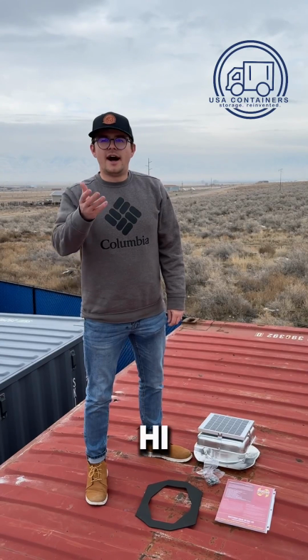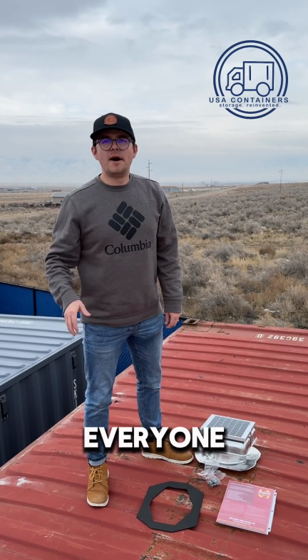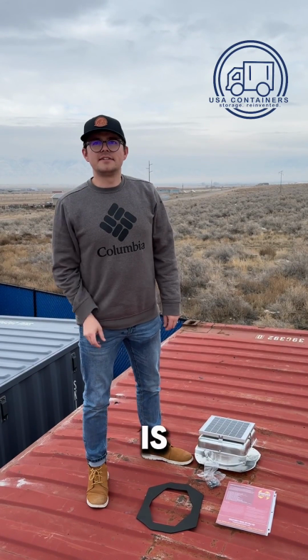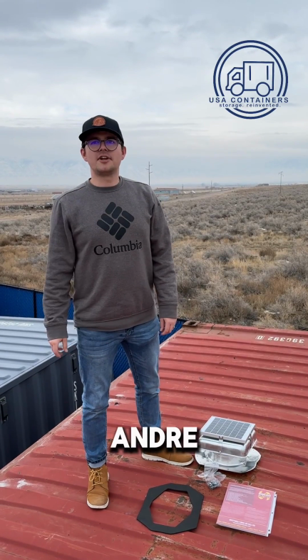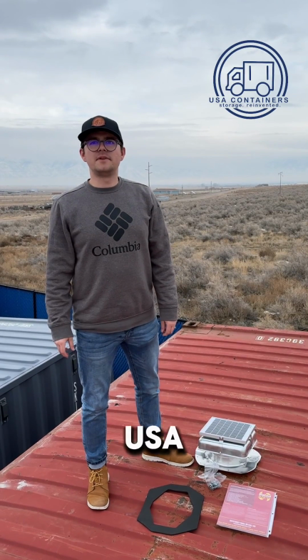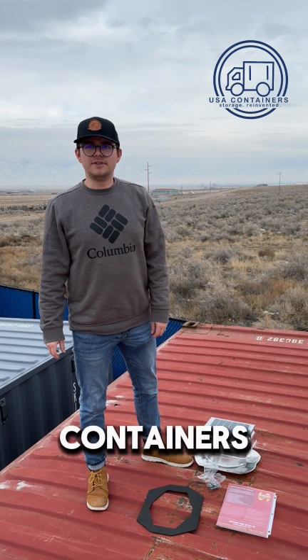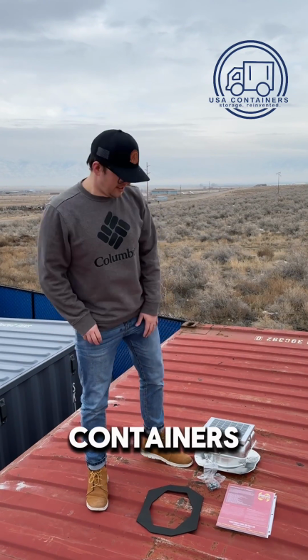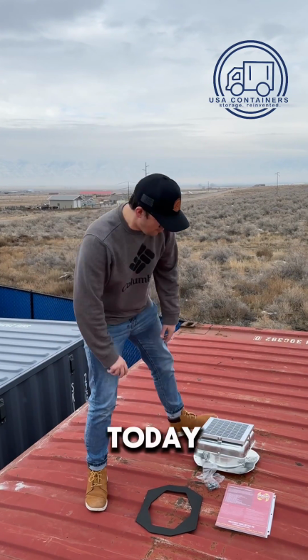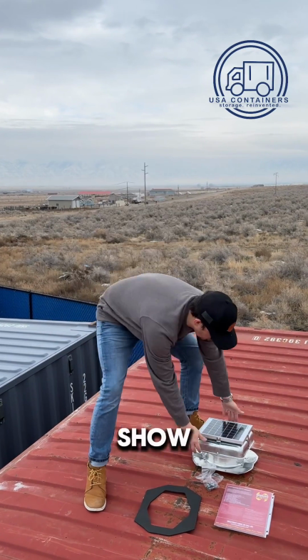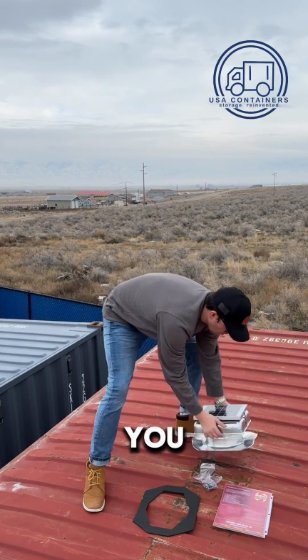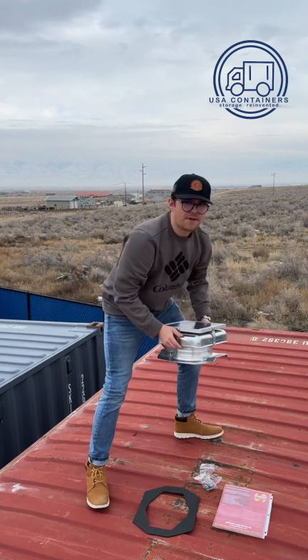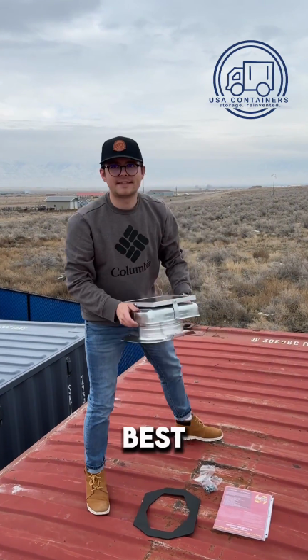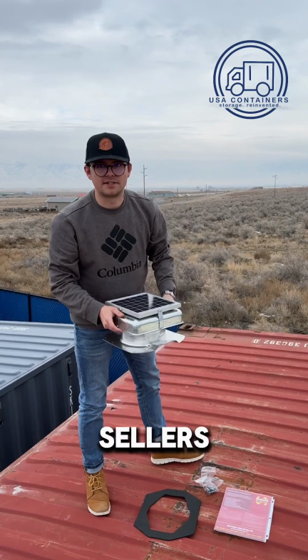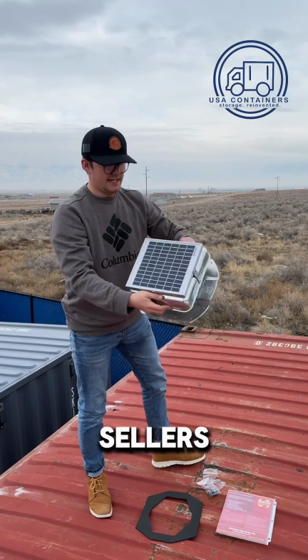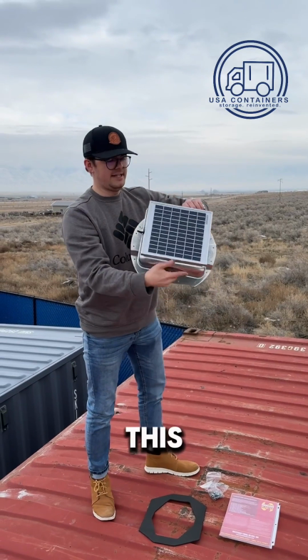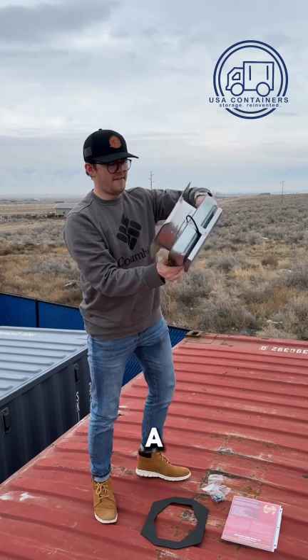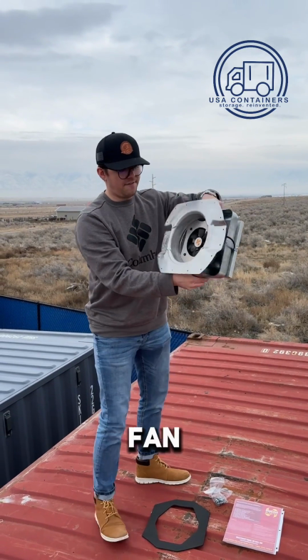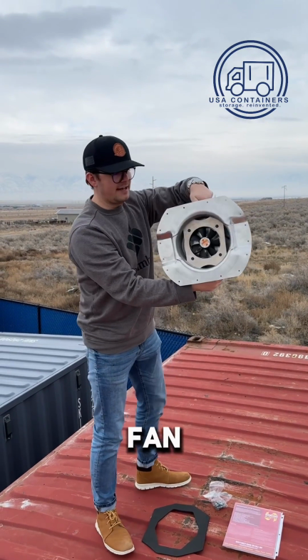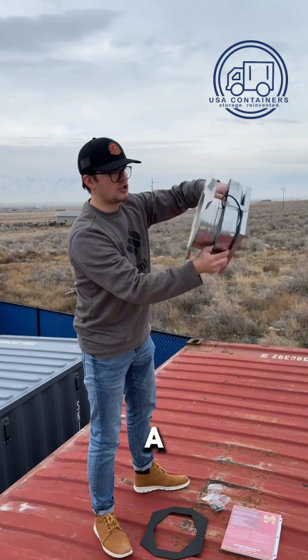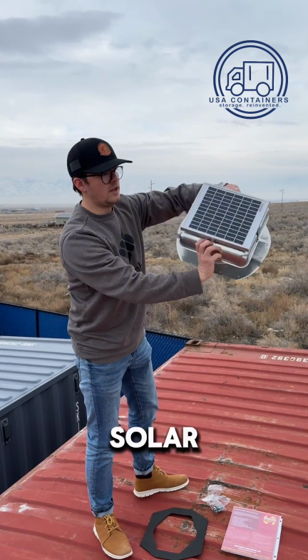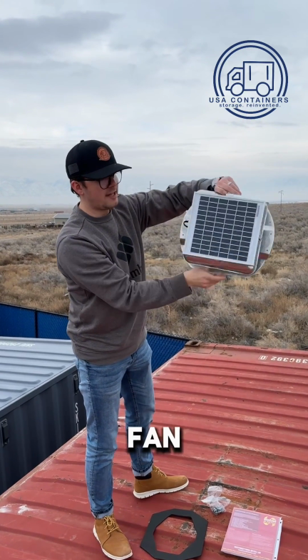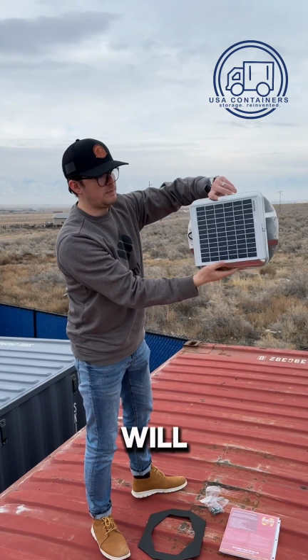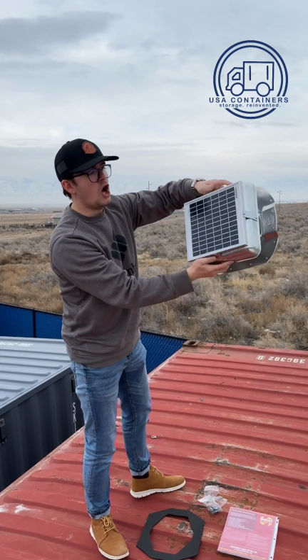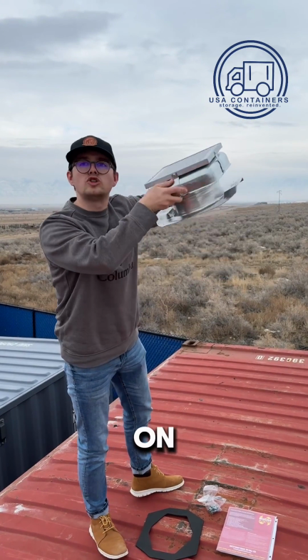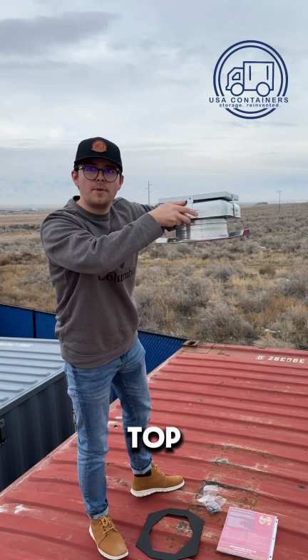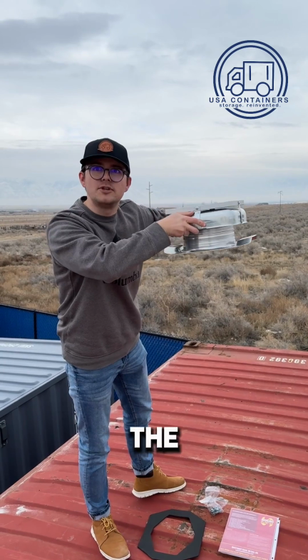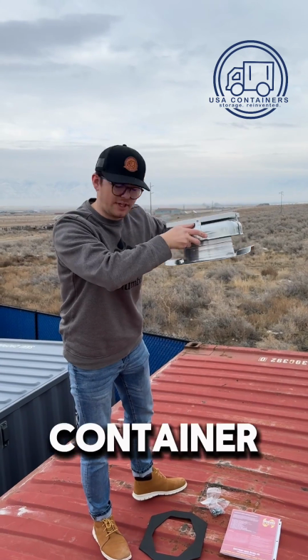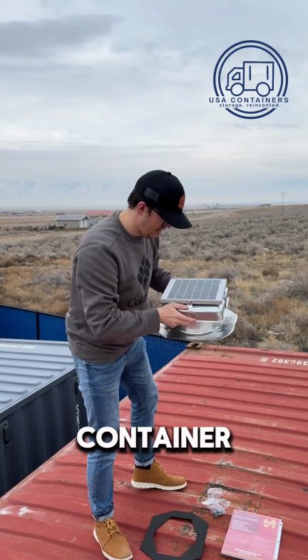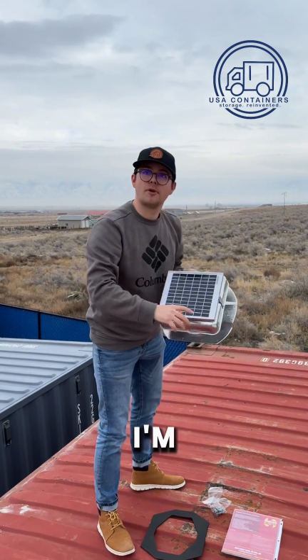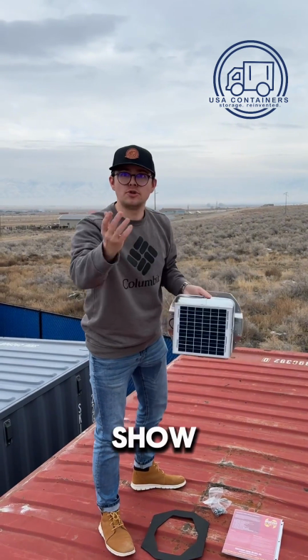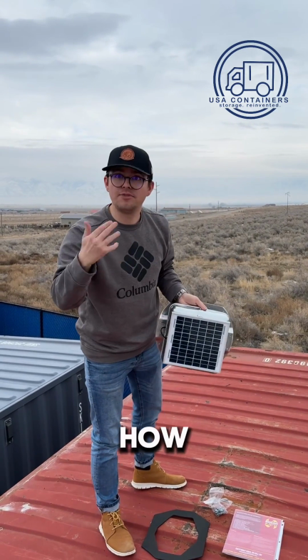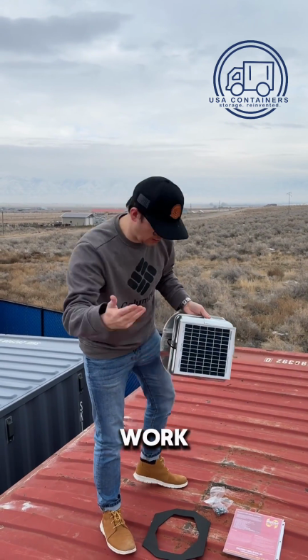Hi everyone, this is Andrei from USA Containers and today I want to show you one of our best sellers. This is a solar fan that you will put on top of the shipping container. I'm going to show you how that would work.